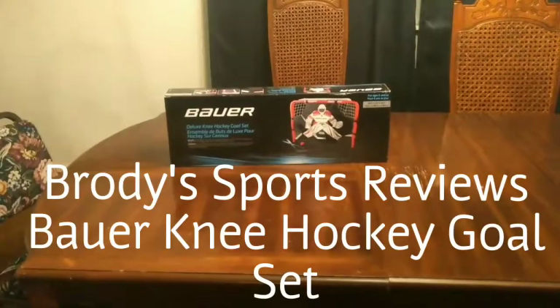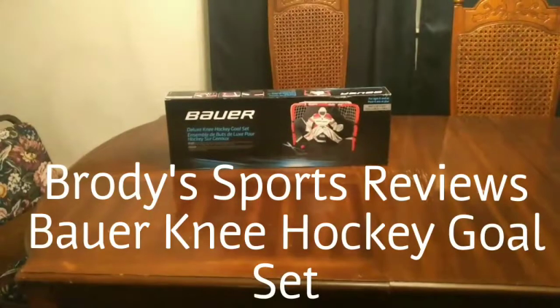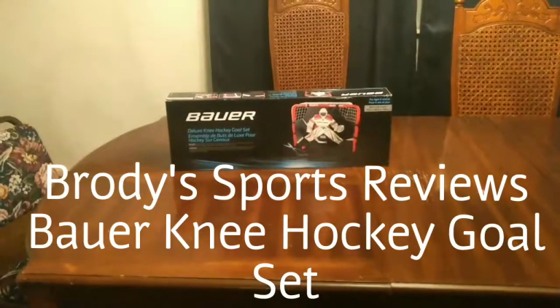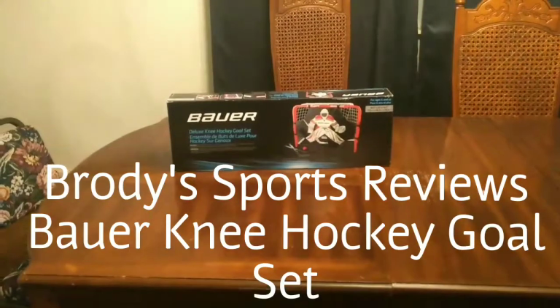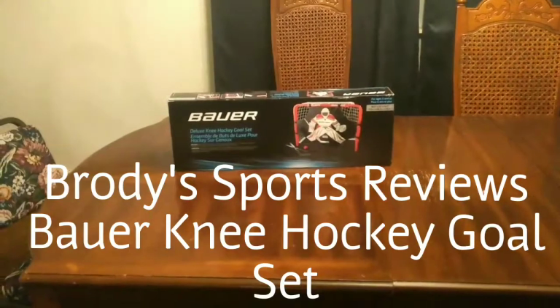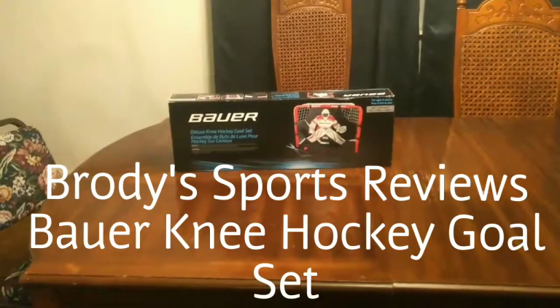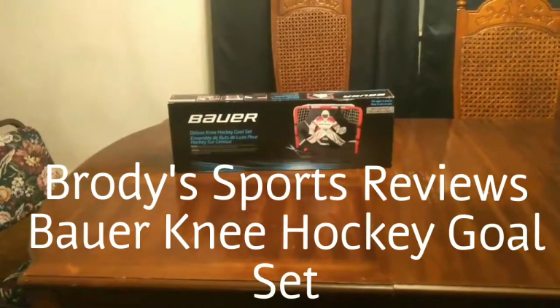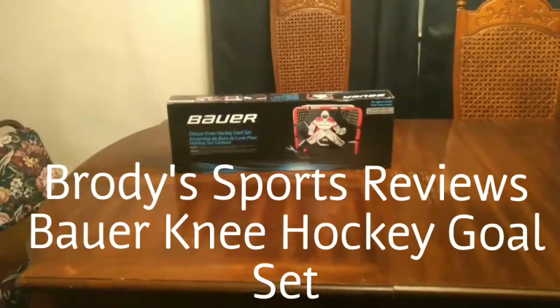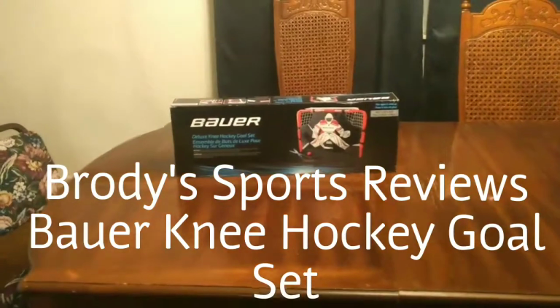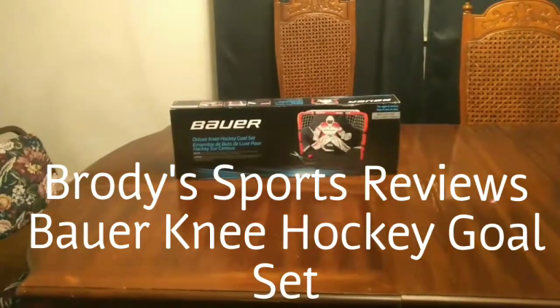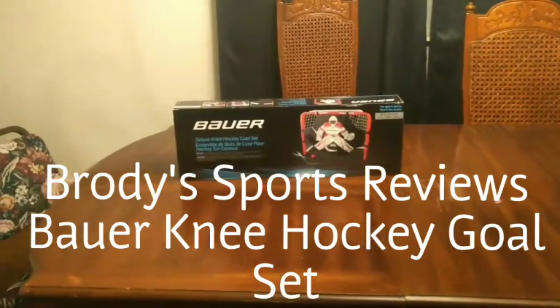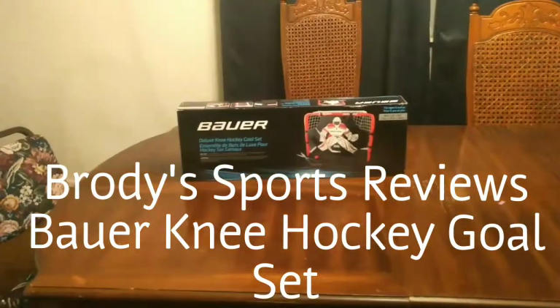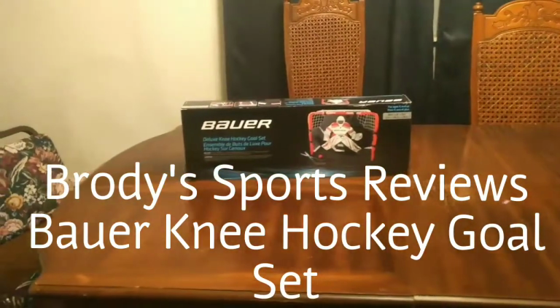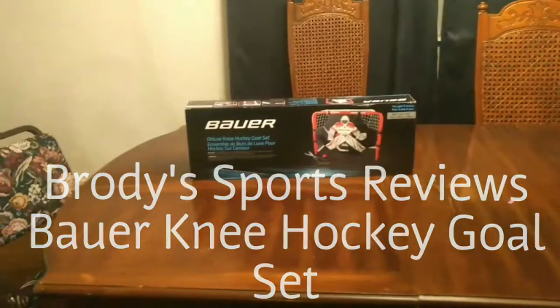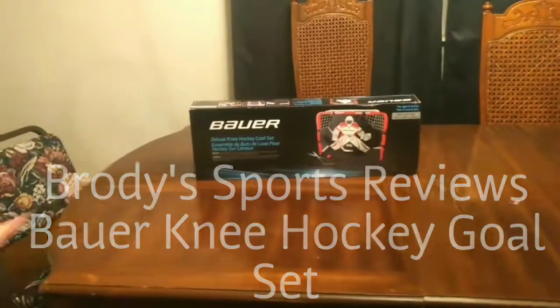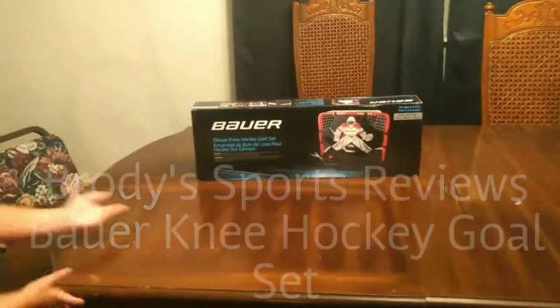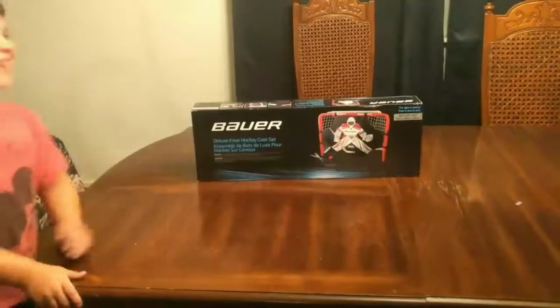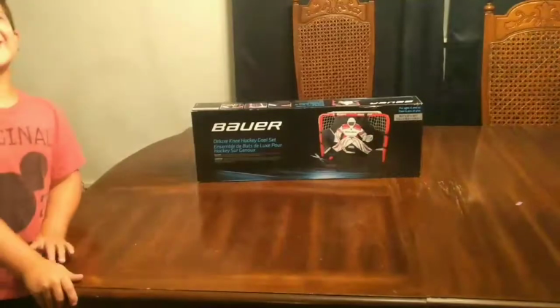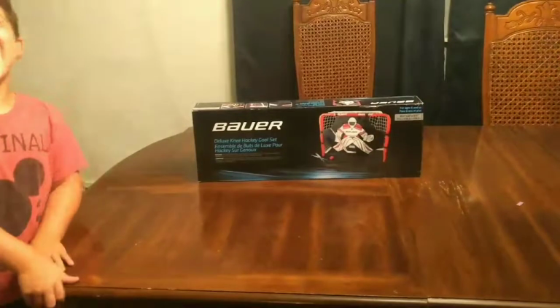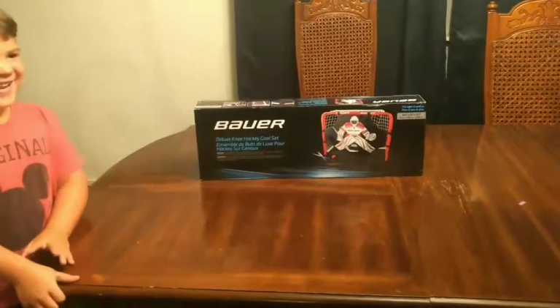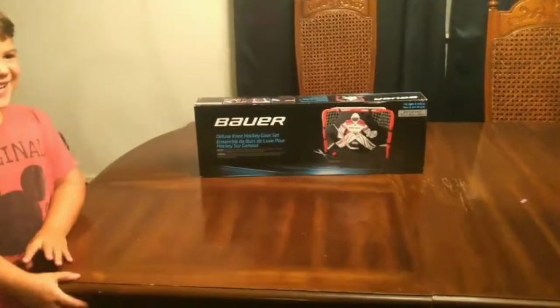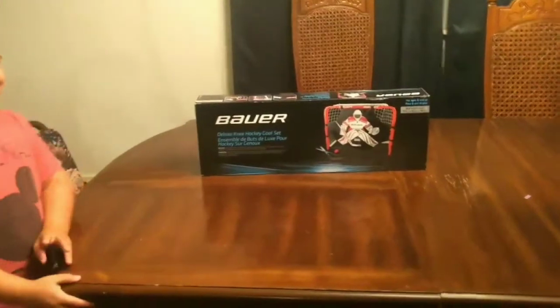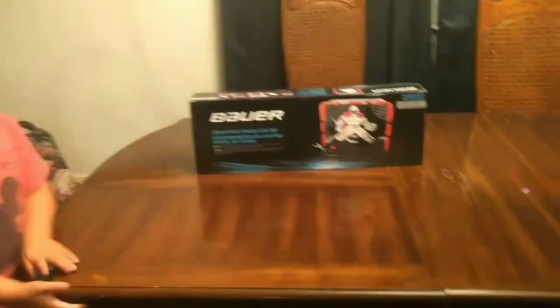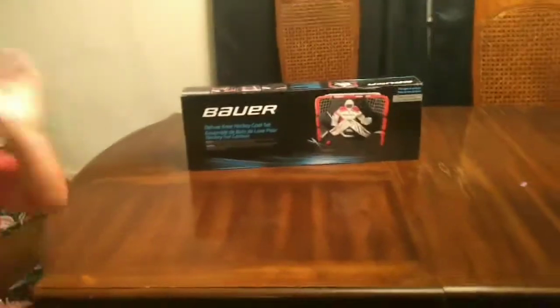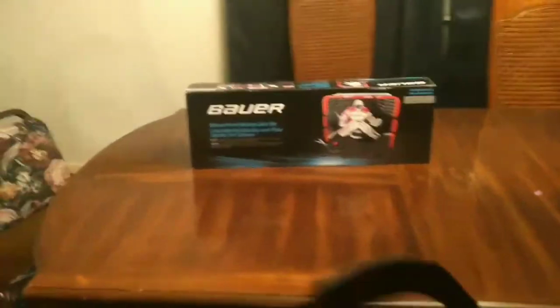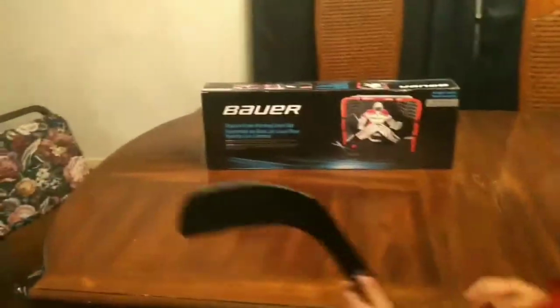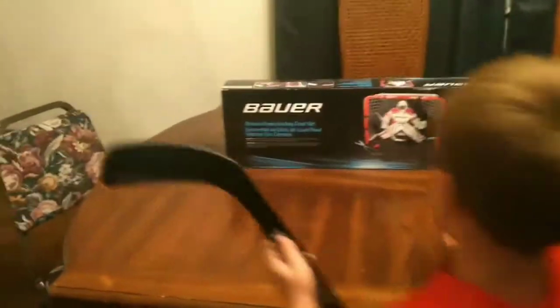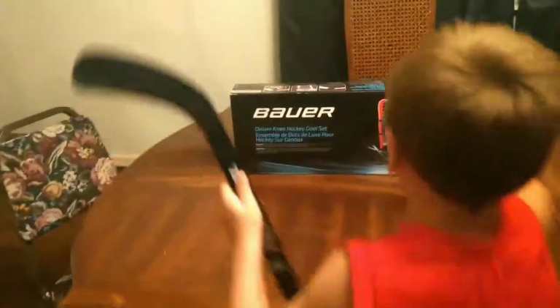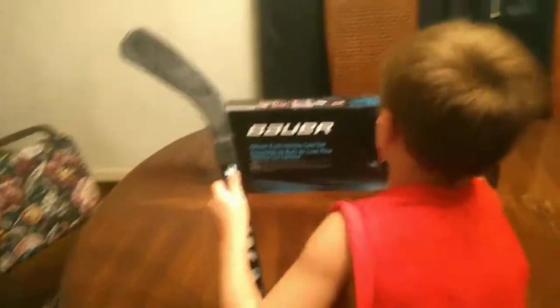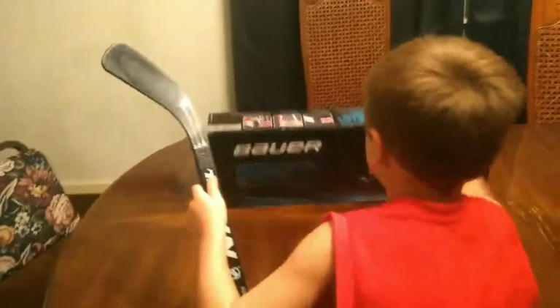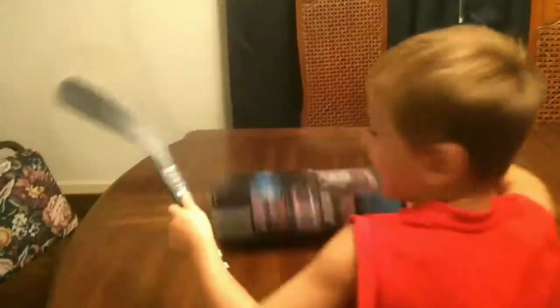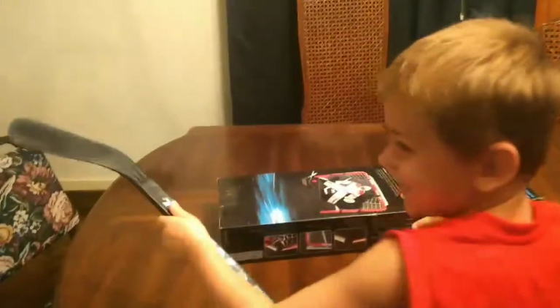Brady, come here. I have a surprise for you. It's a T-Hockey set! It's a T-Hockey net. What do we have here? T-Hockey.